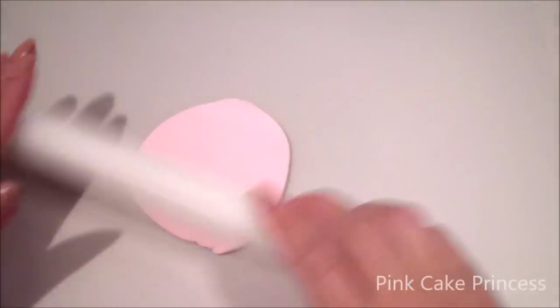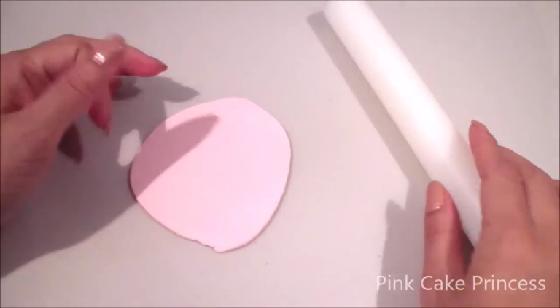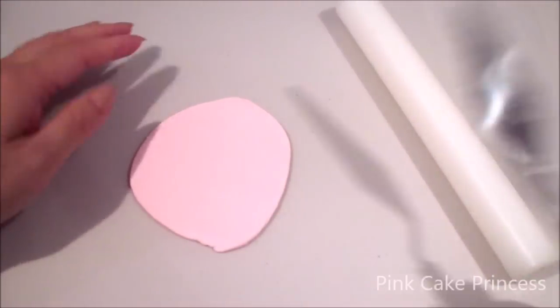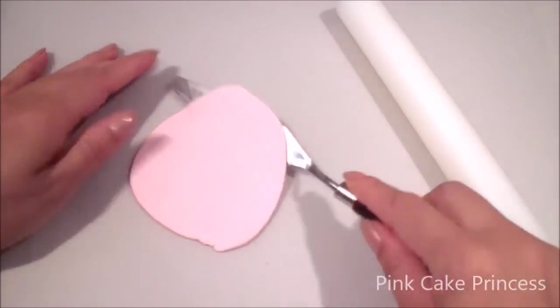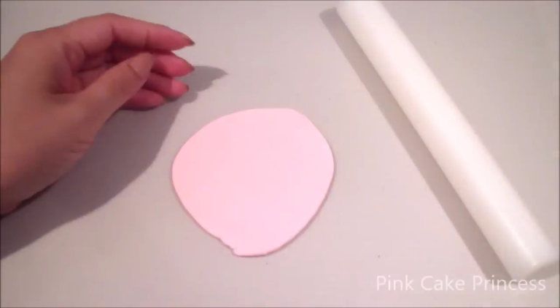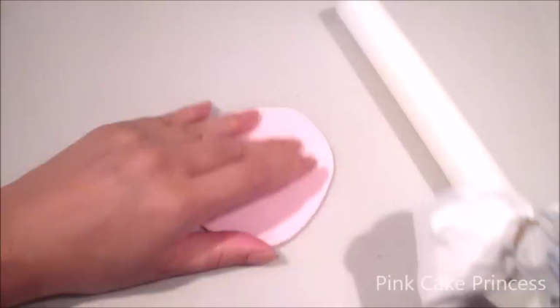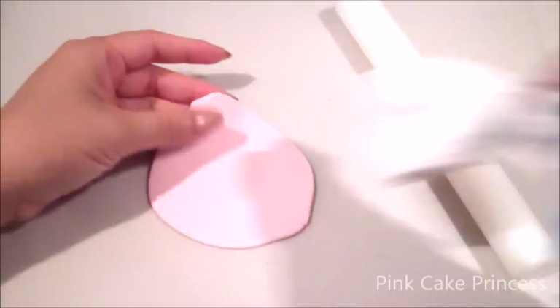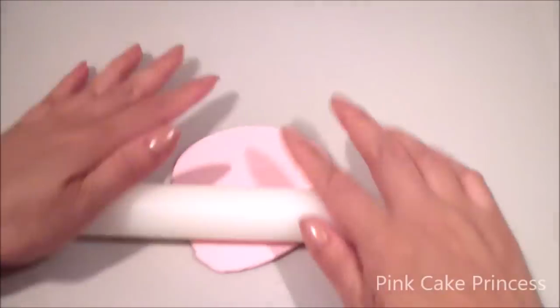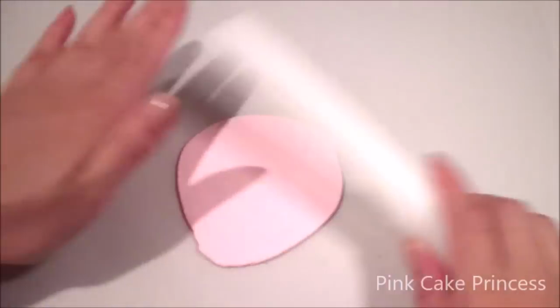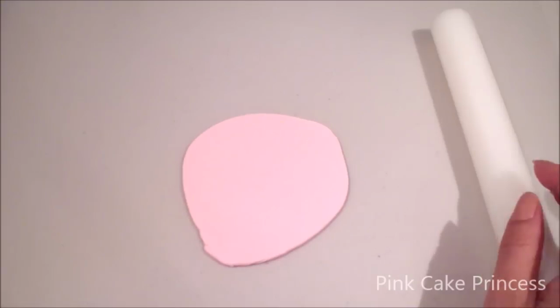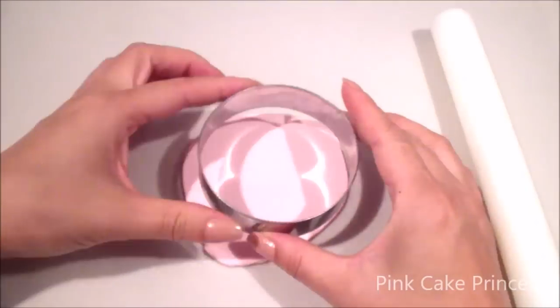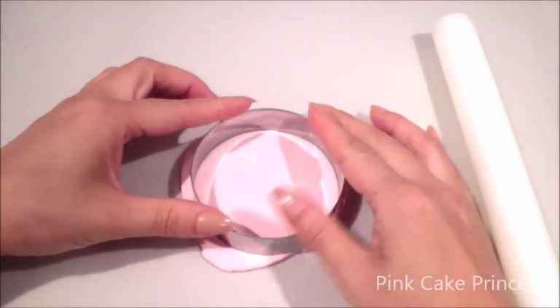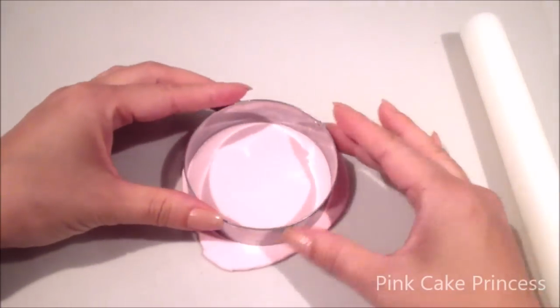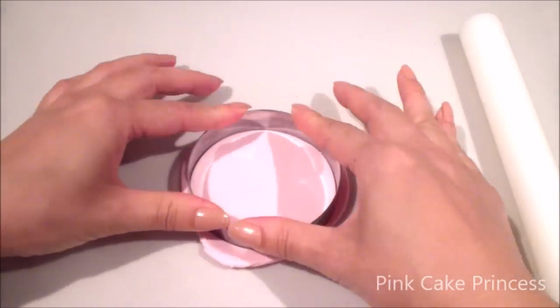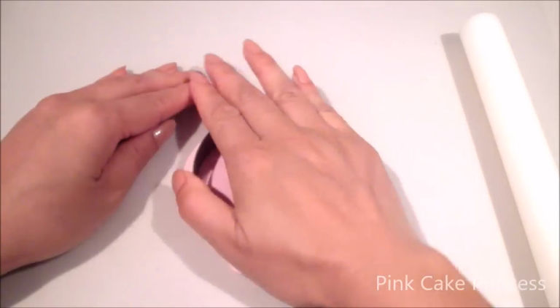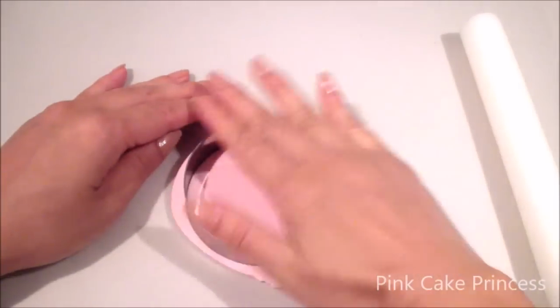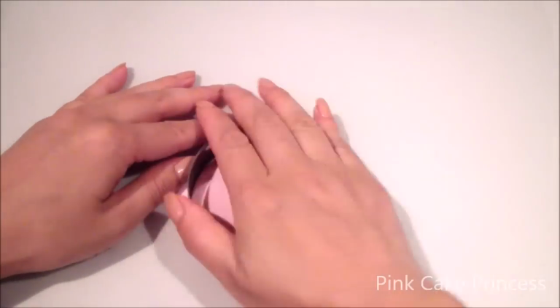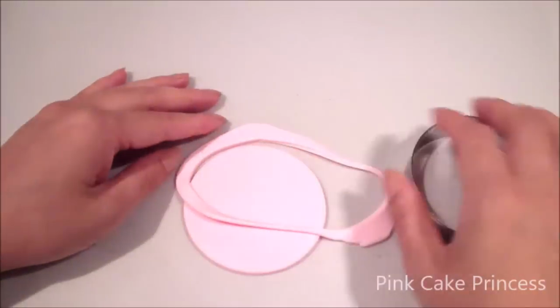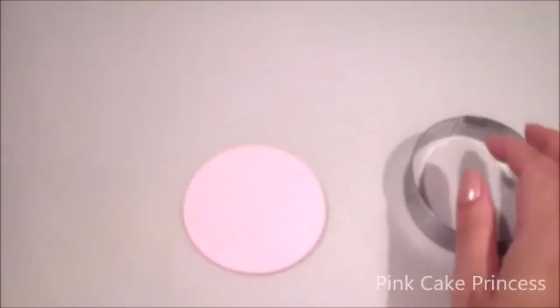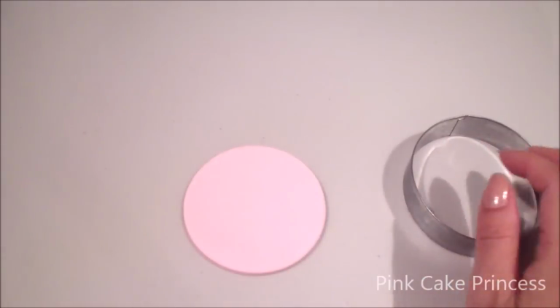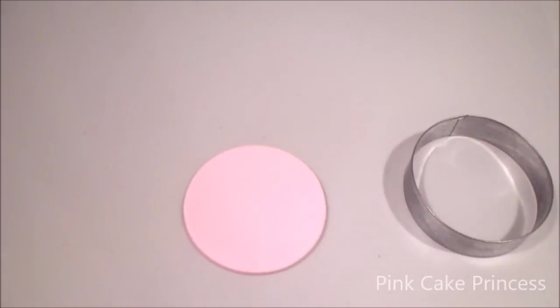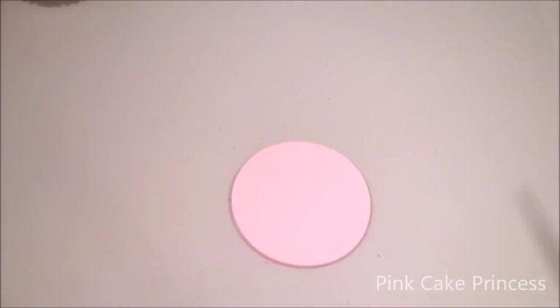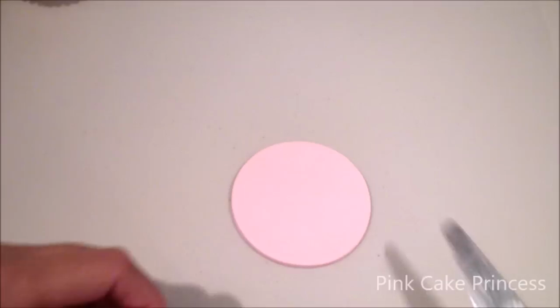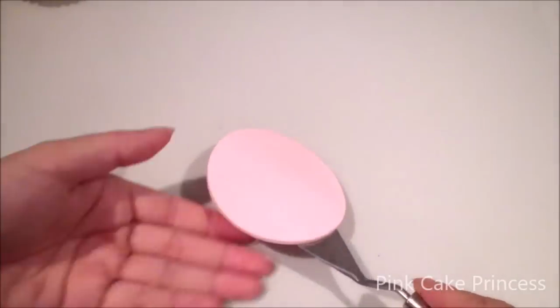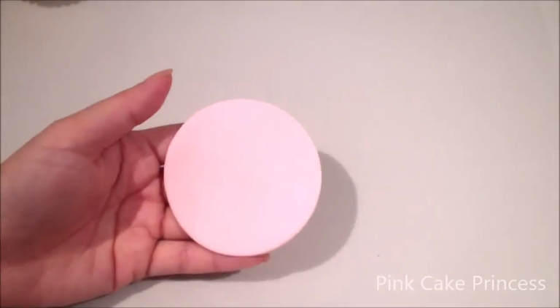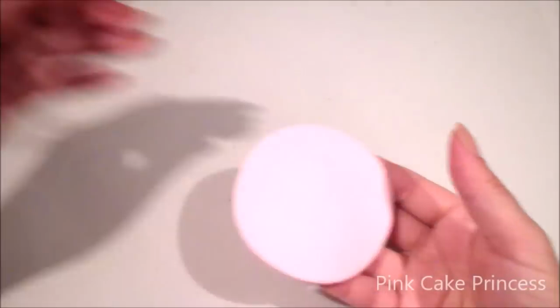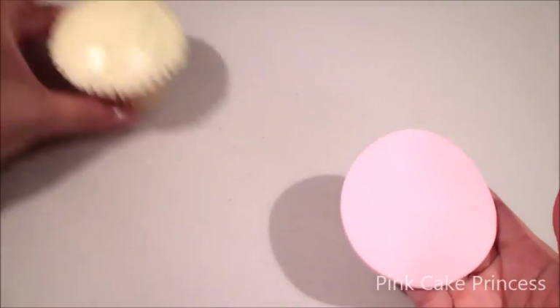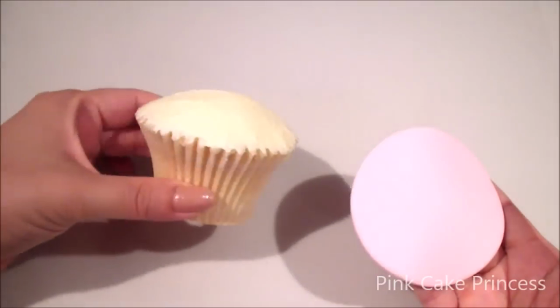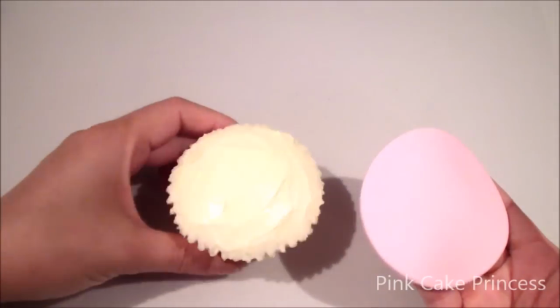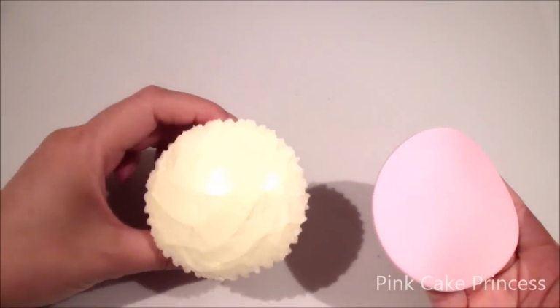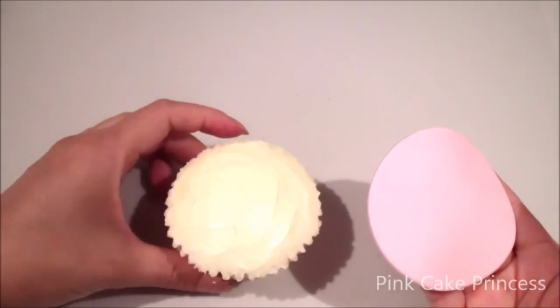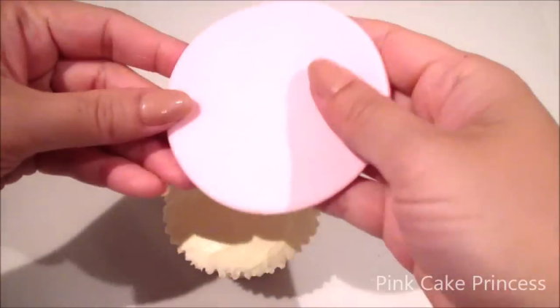To cover my cupcake, I'm rolling out some pink fondant icing and I'm using my circle cutter to cut out my disc of fondant and placing it onto my cupcake.